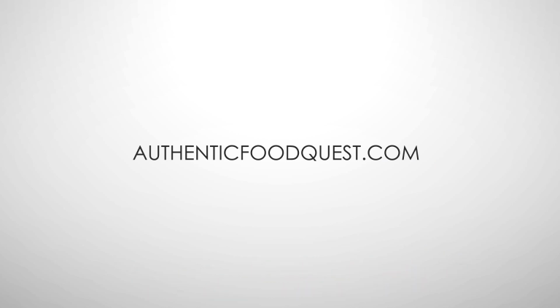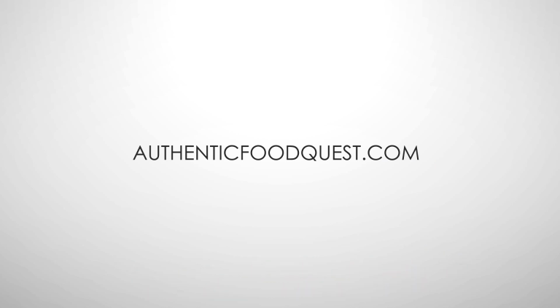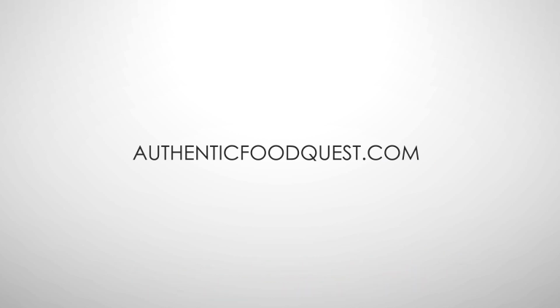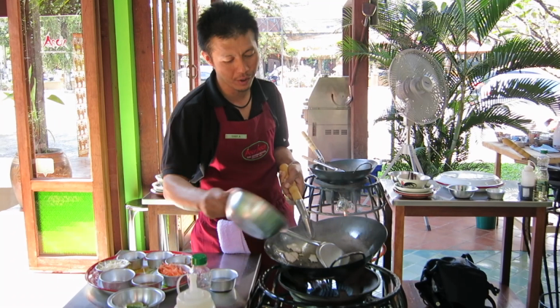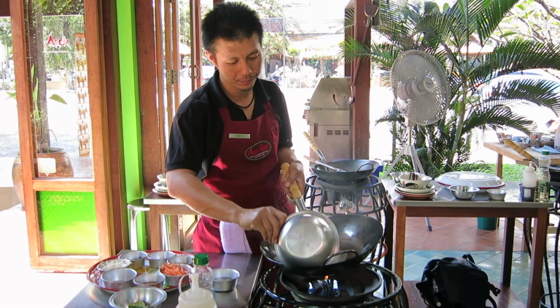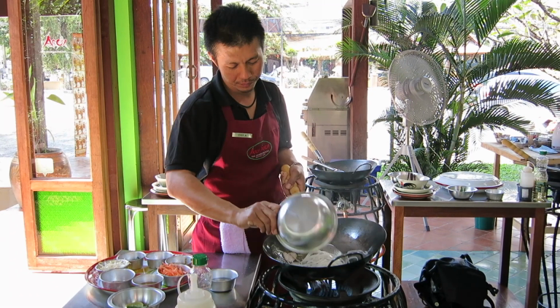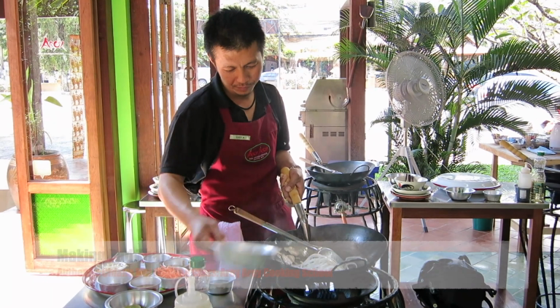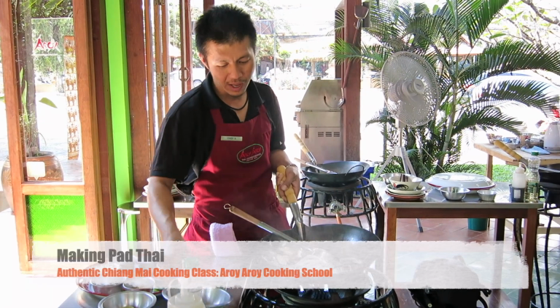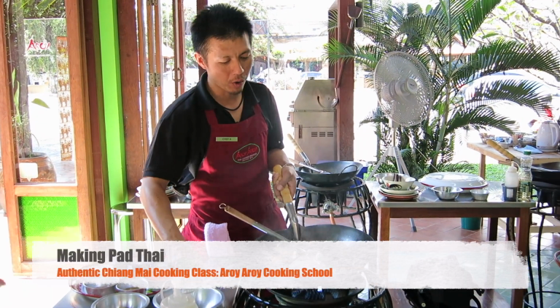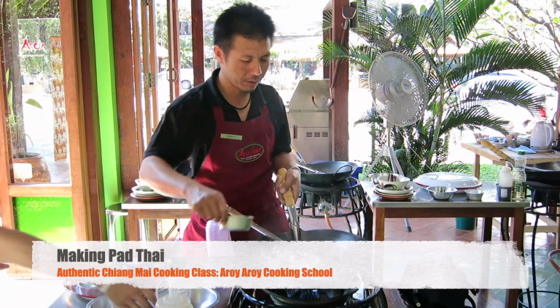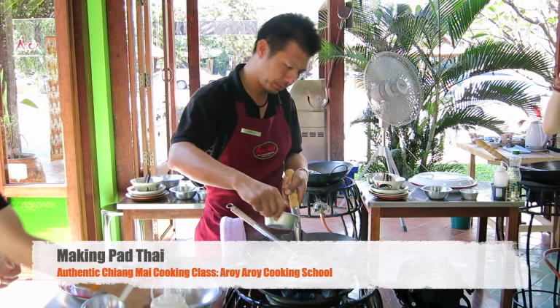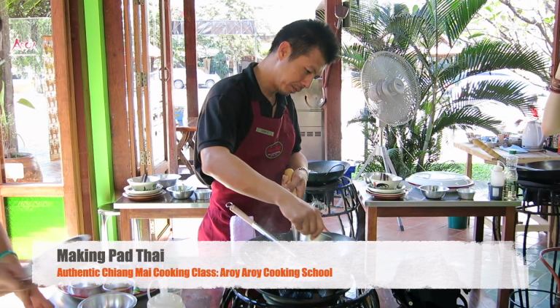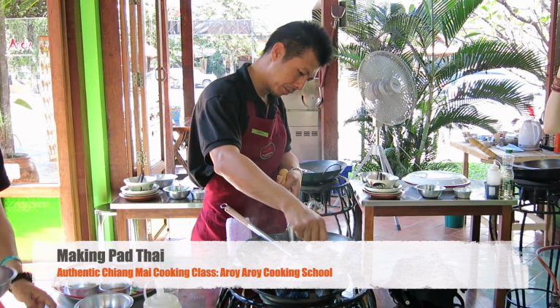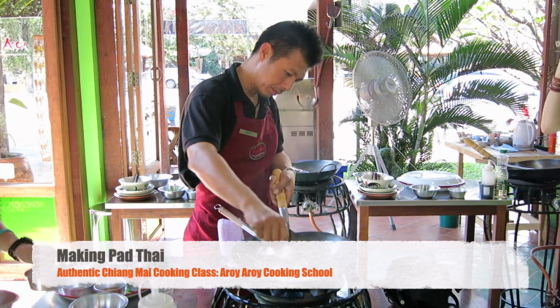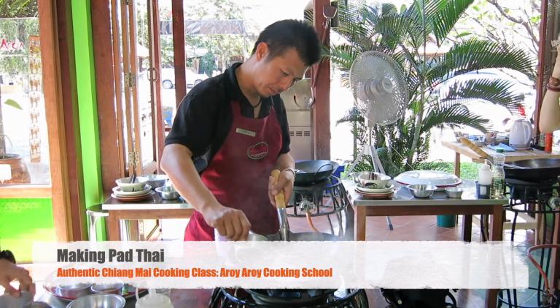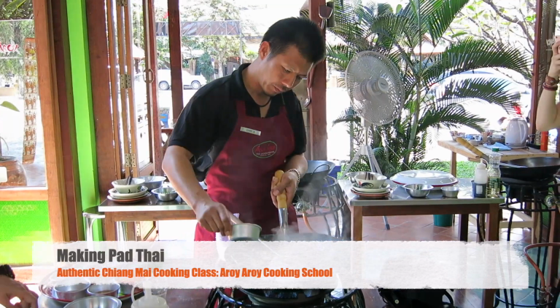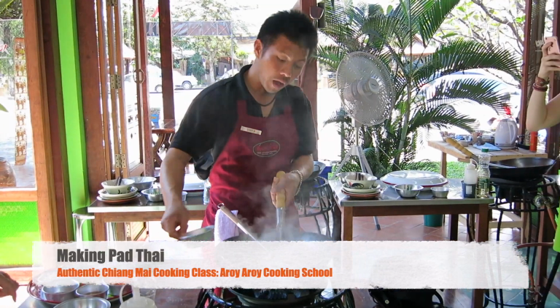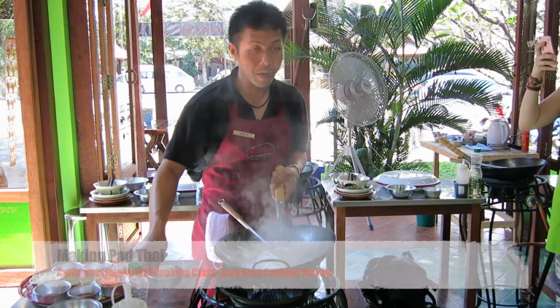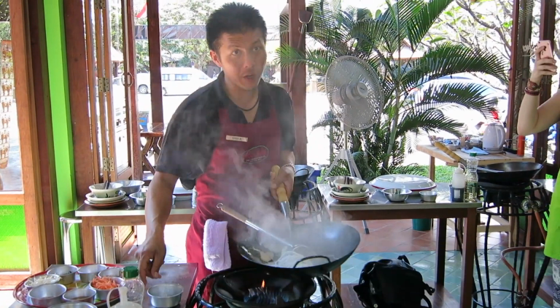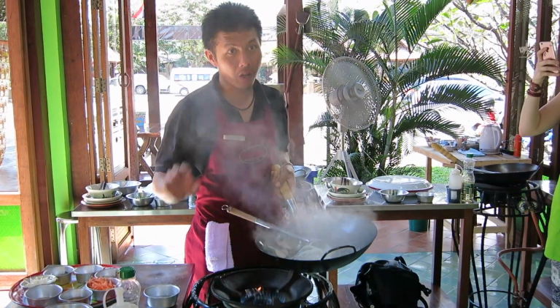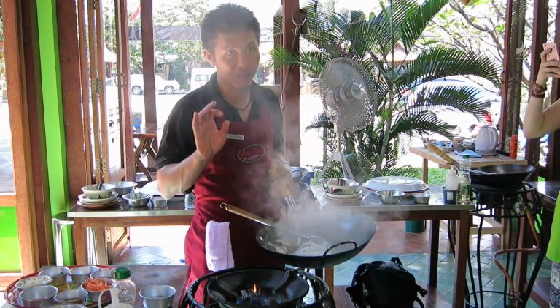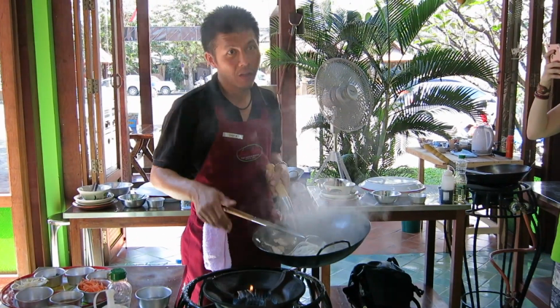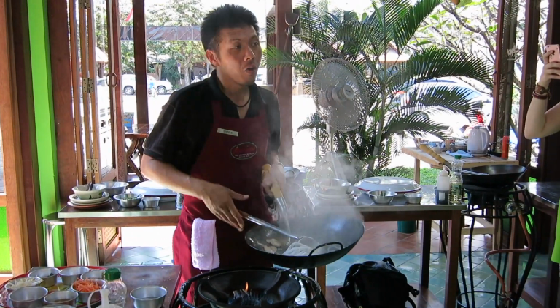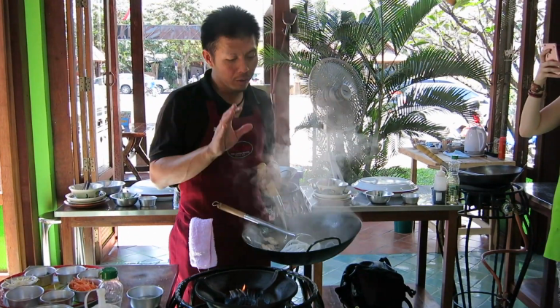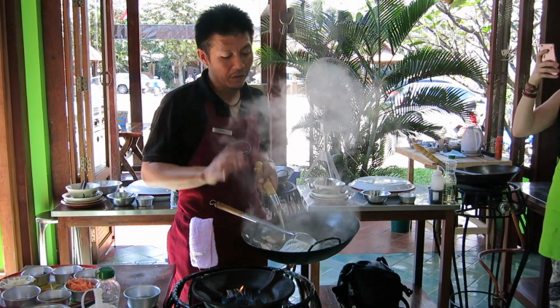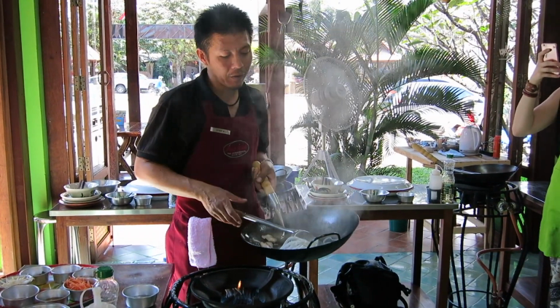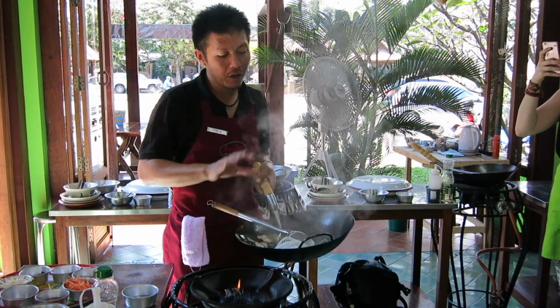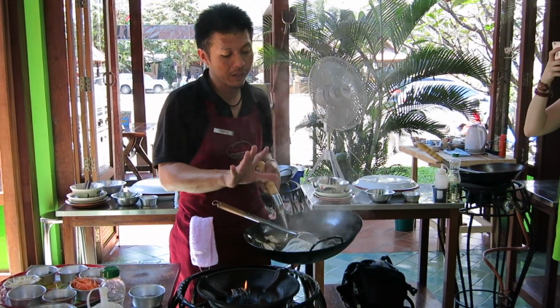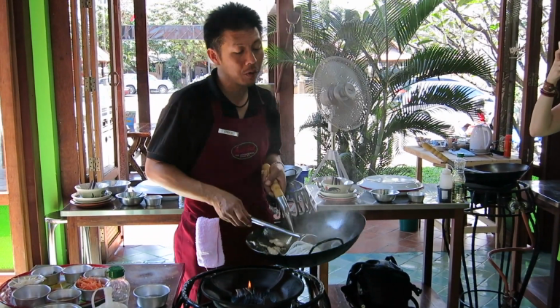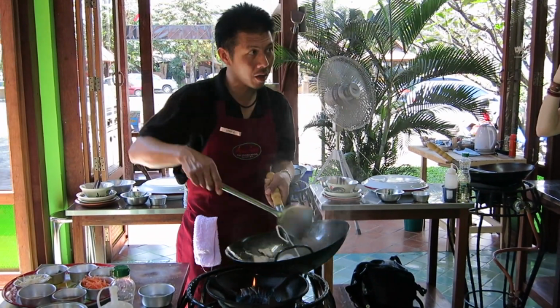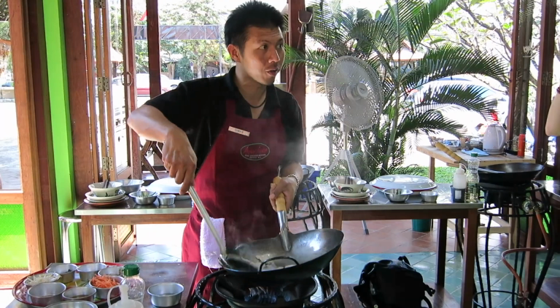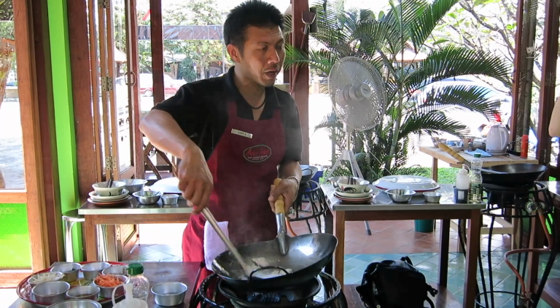Noodle and water. A bit of water, not much. When you do stir-fried noodles, it helps if your noodles are not too big.